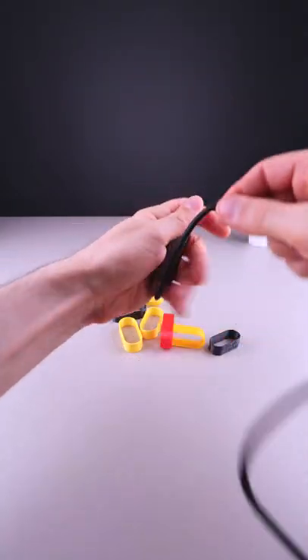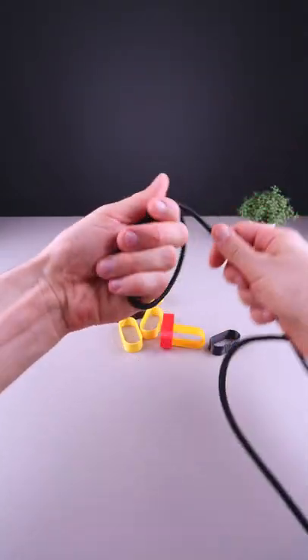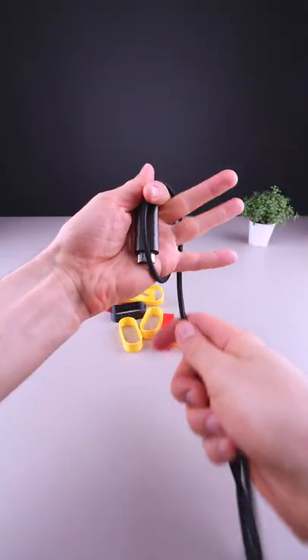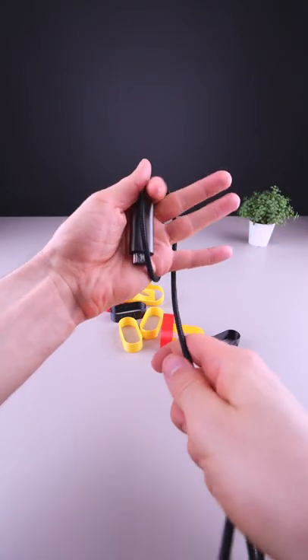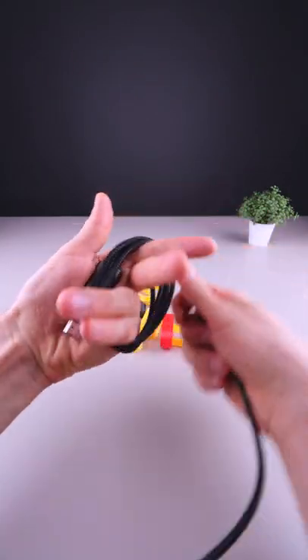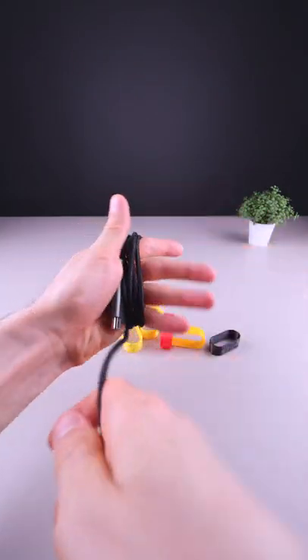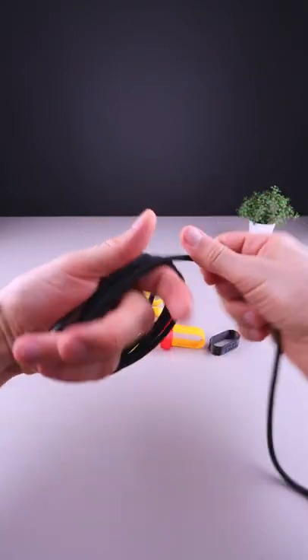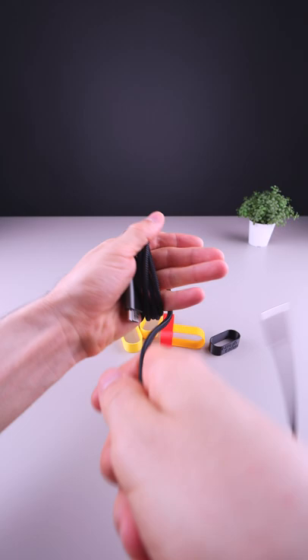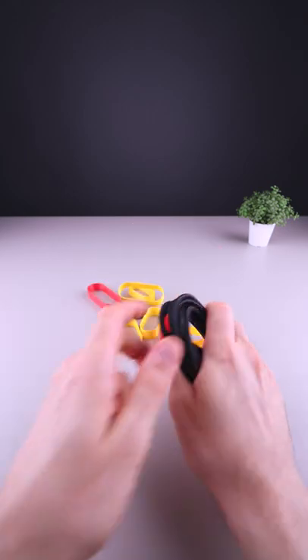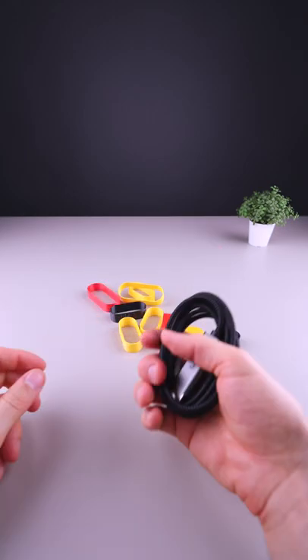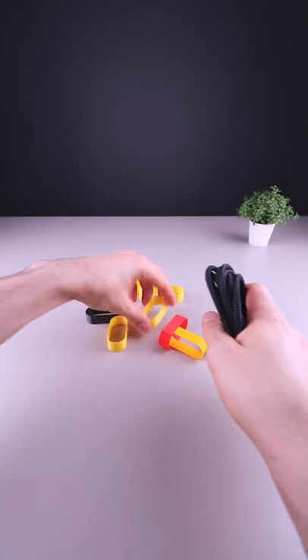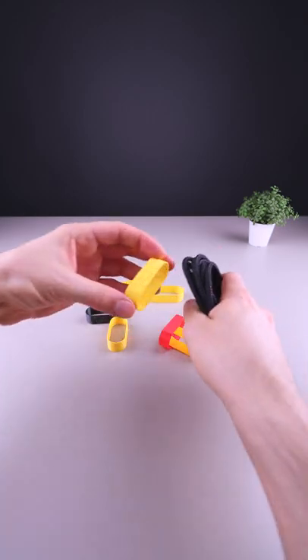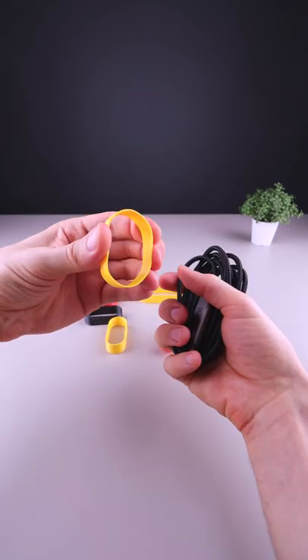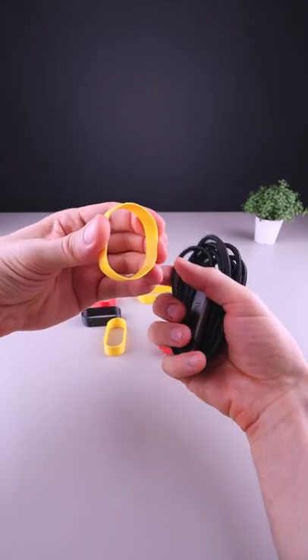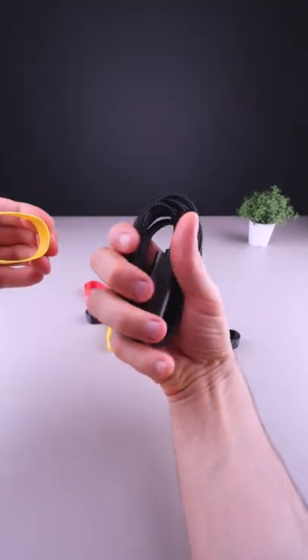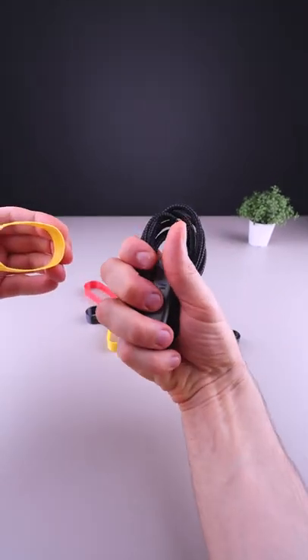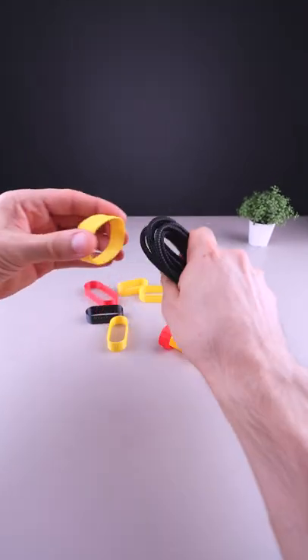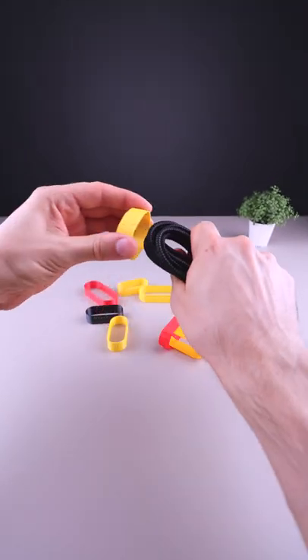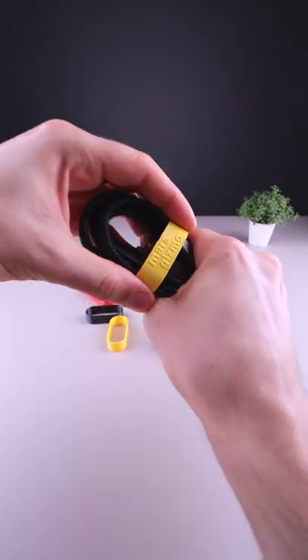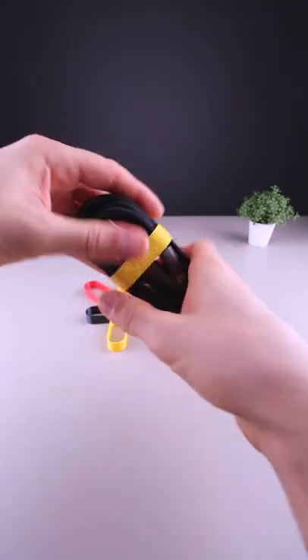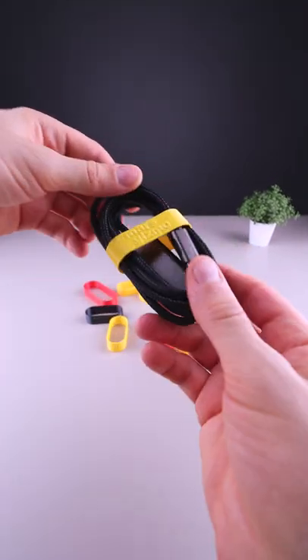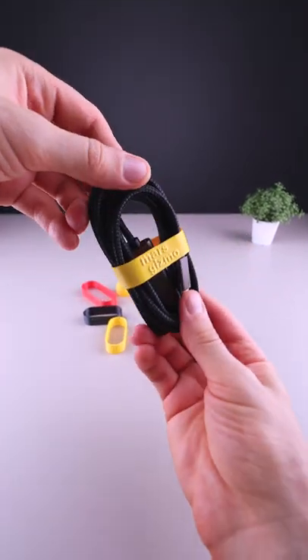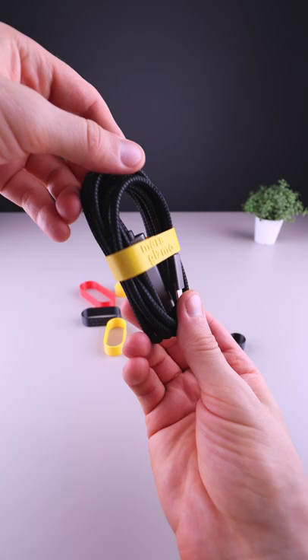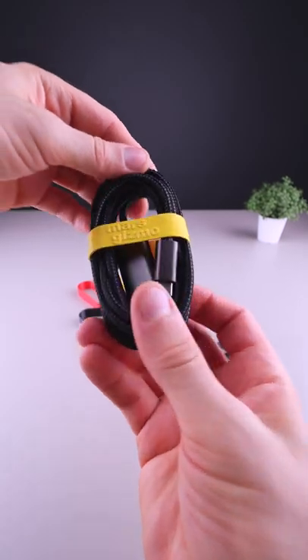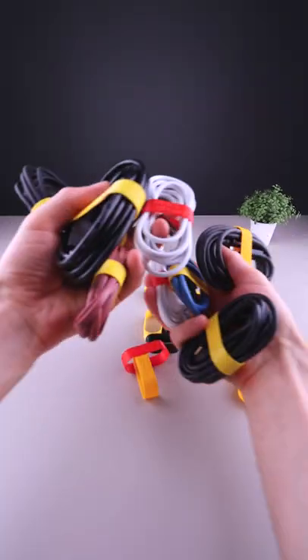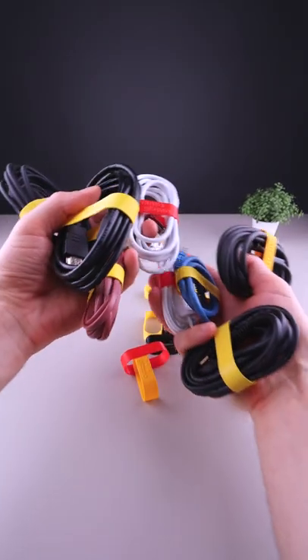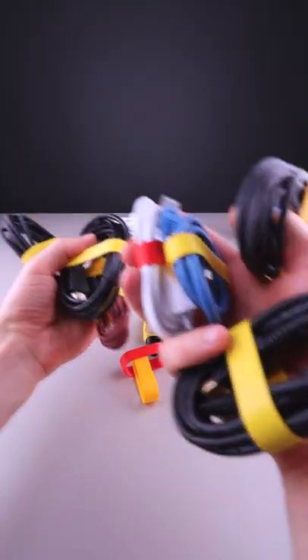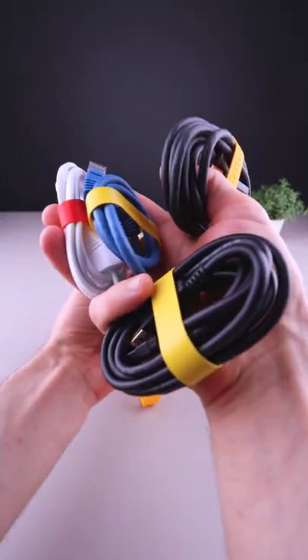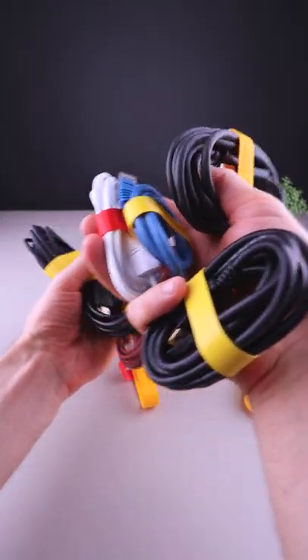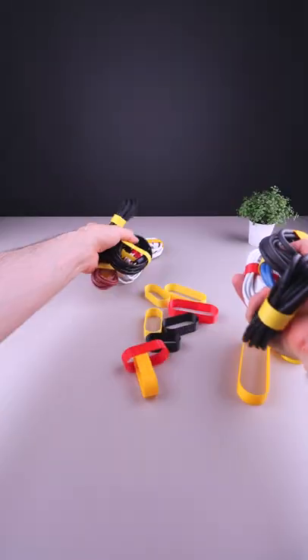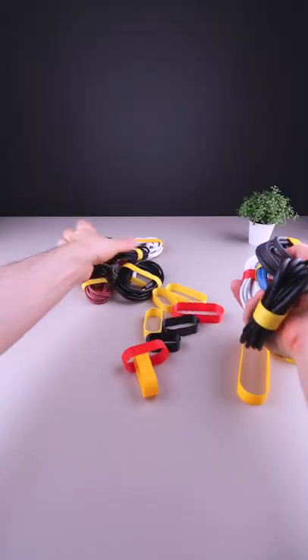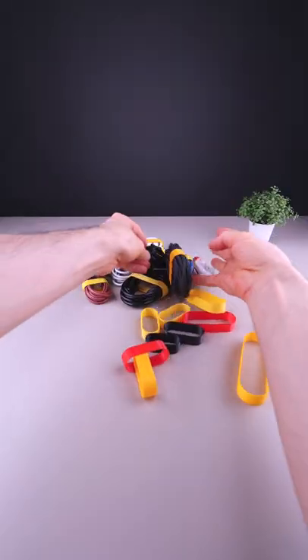You take a cable, you loop it over your hand, squeeze the loop, squeeze the cable, insert it and there you go! And this way you can easily organize all your cables.